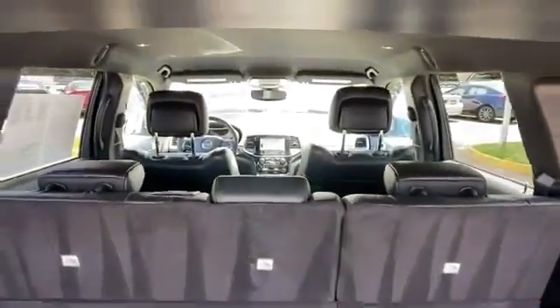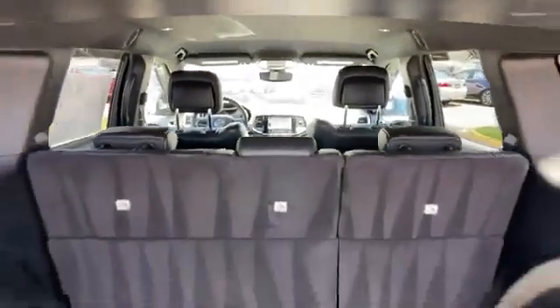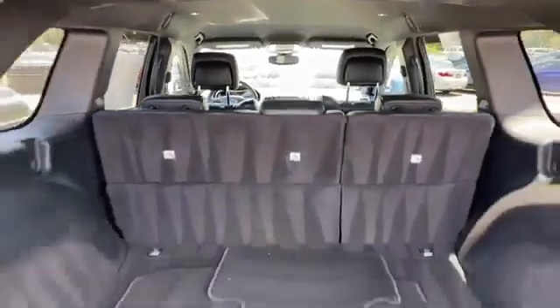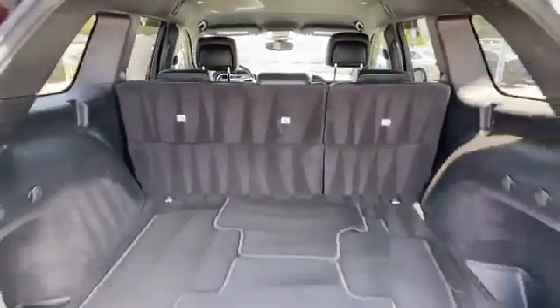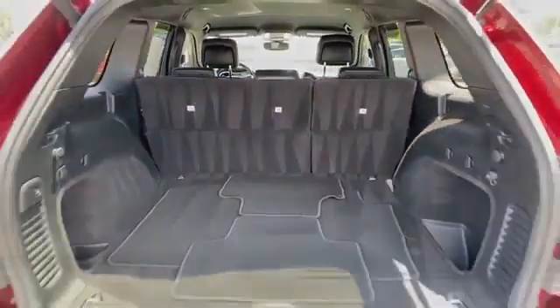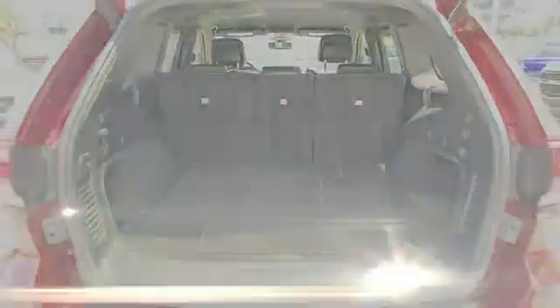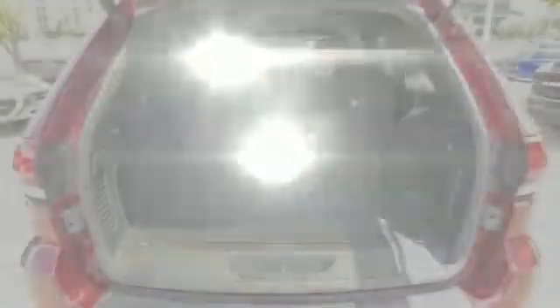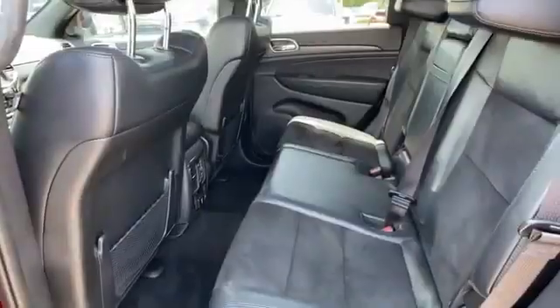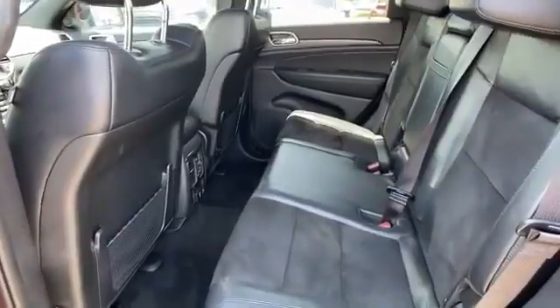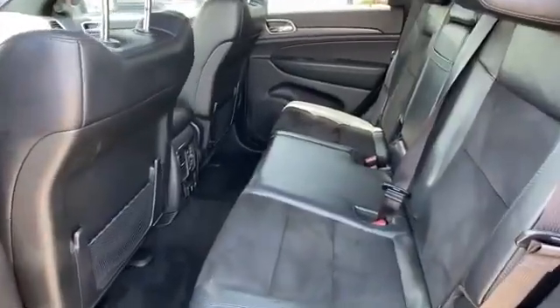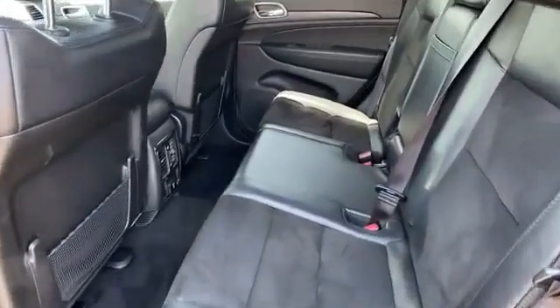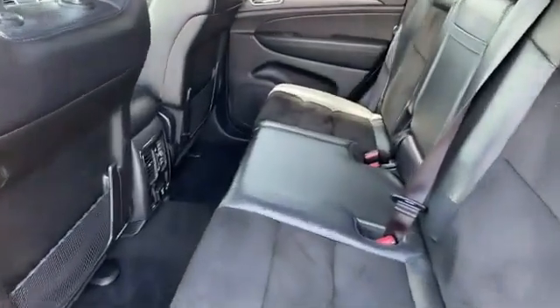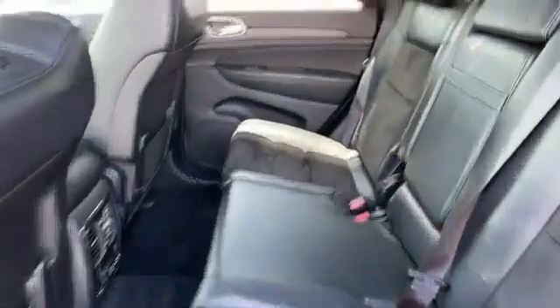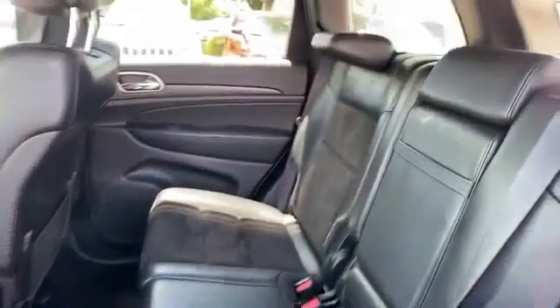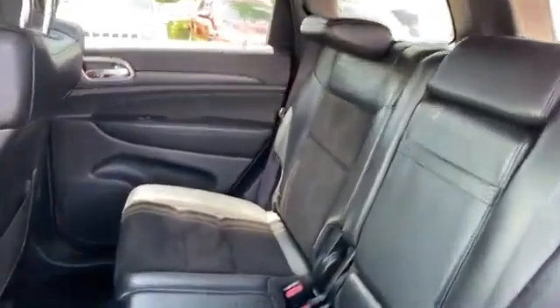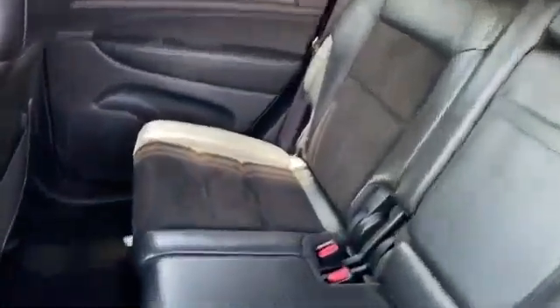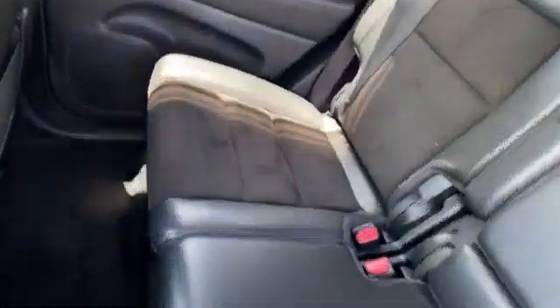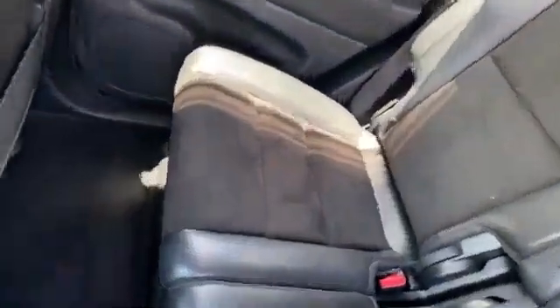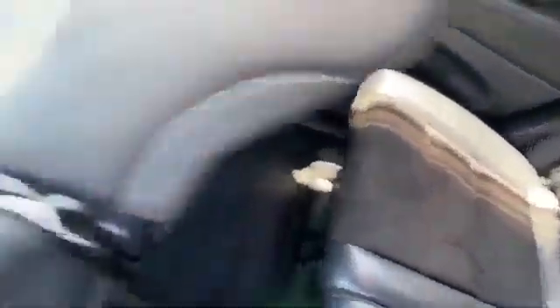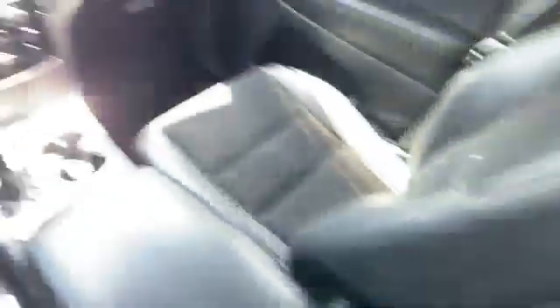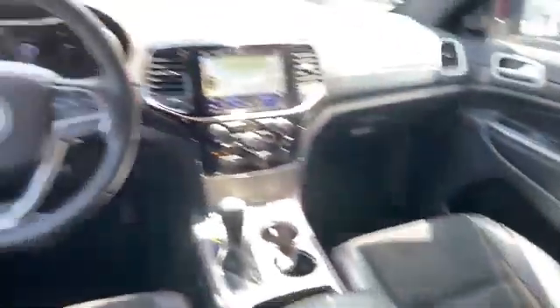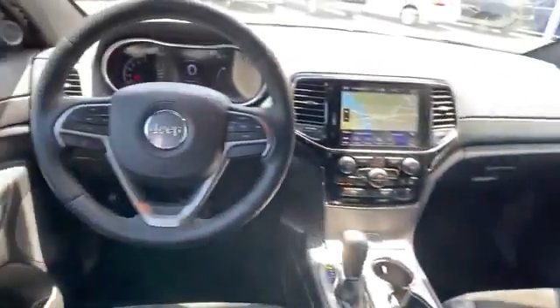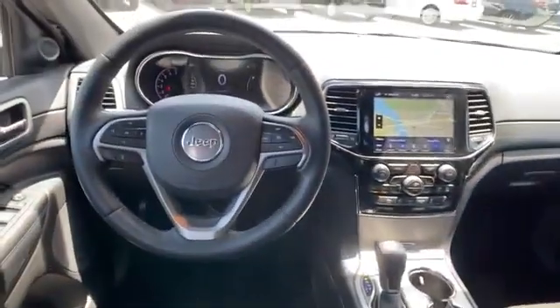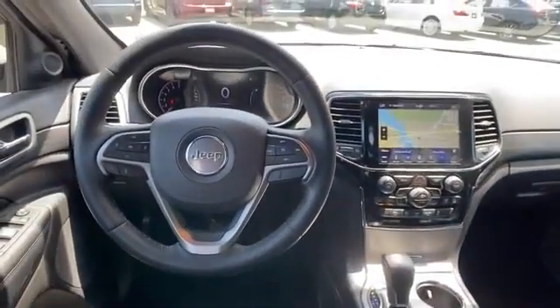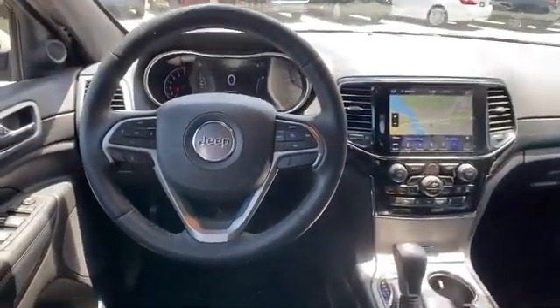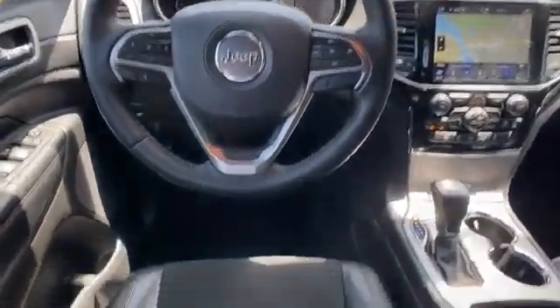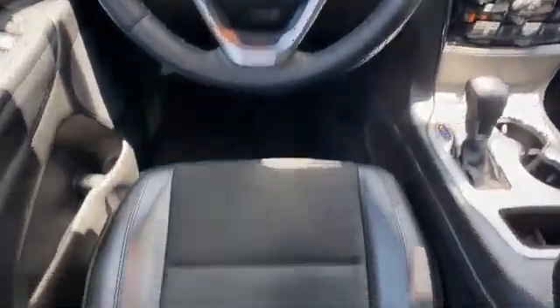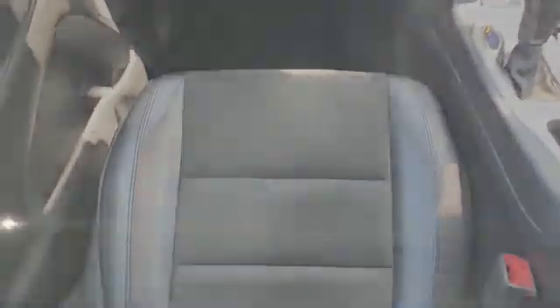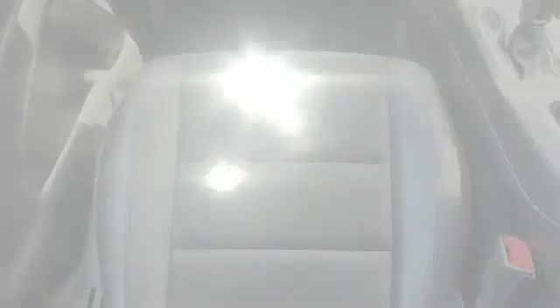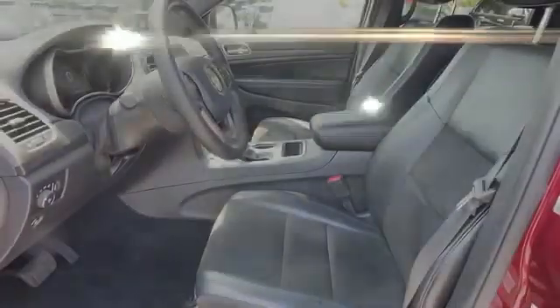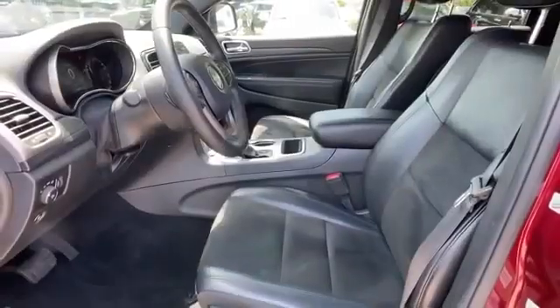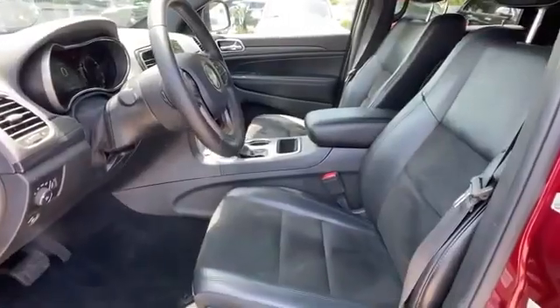Pass-through rear seat, Bluetooth, brake assist, keyless start, power outlet, rear spoiler, auto climate control, keyless entry, and steering wheel audio controls.